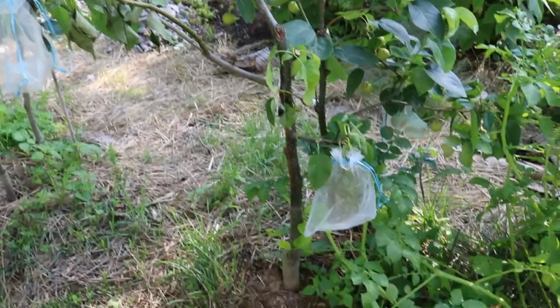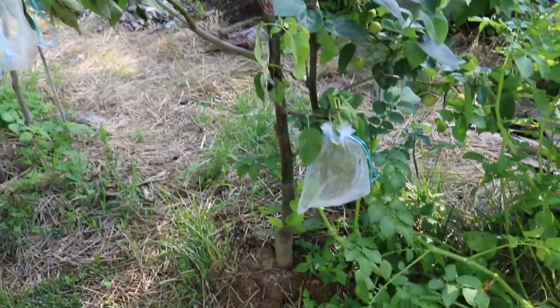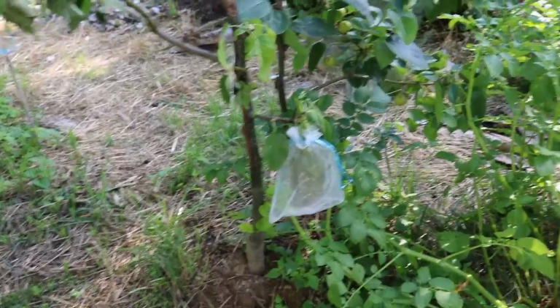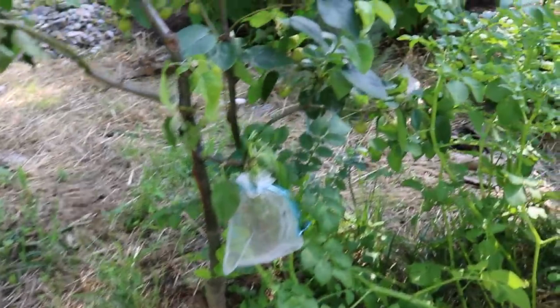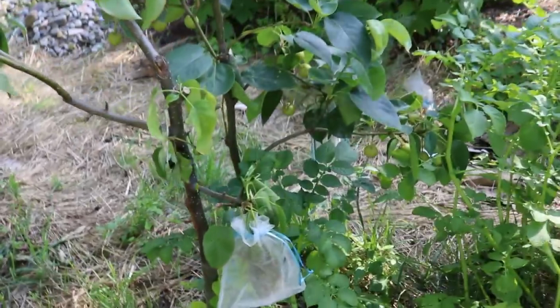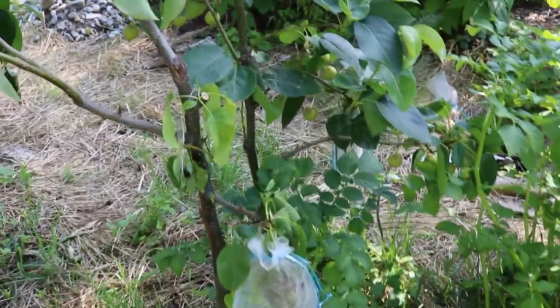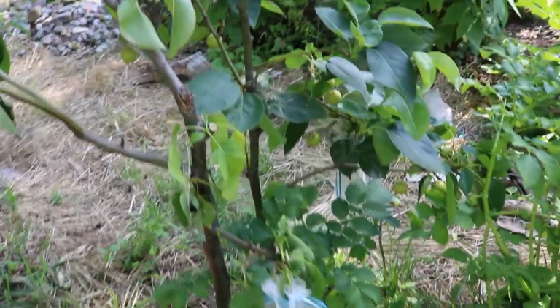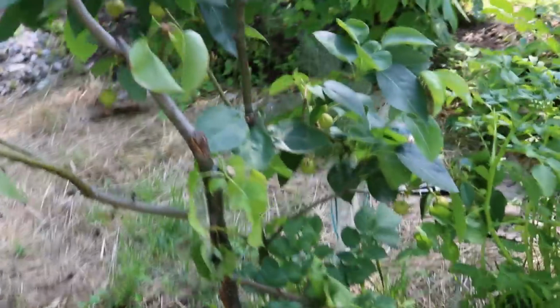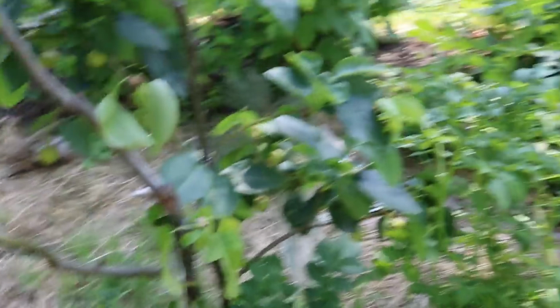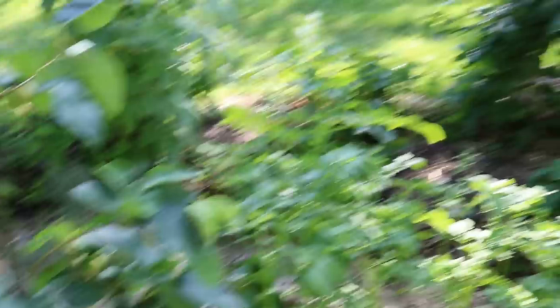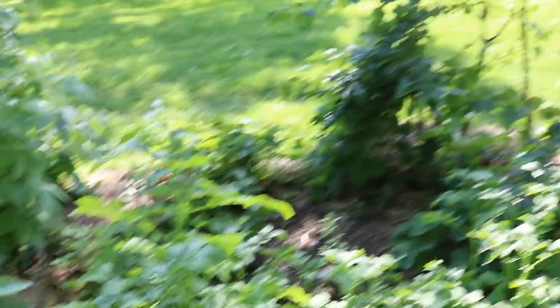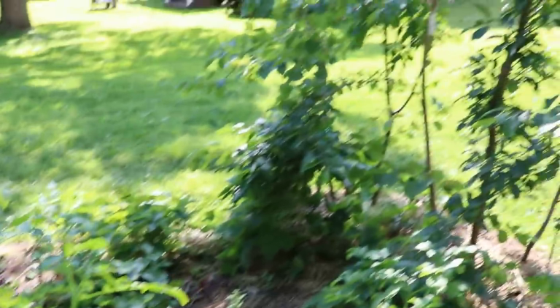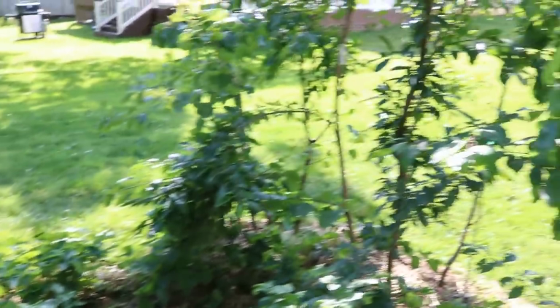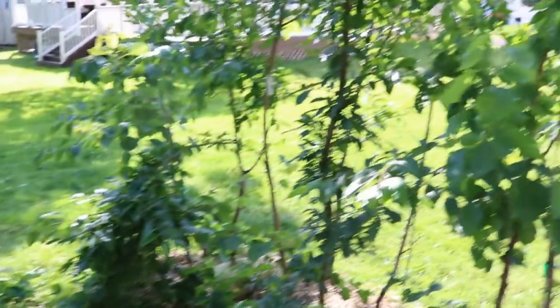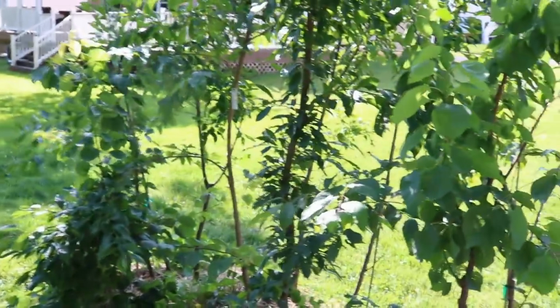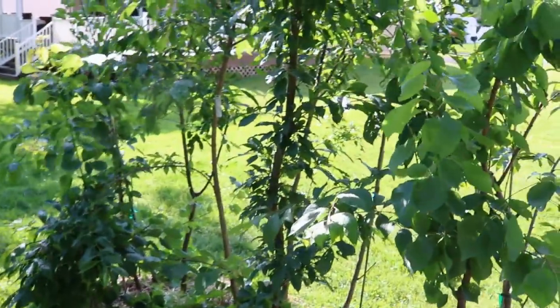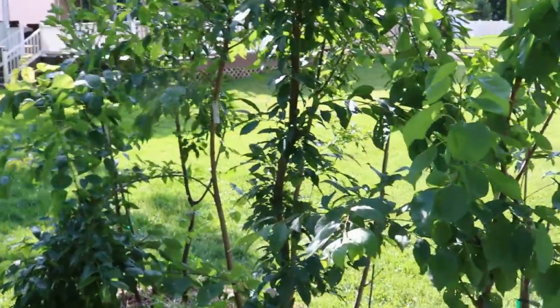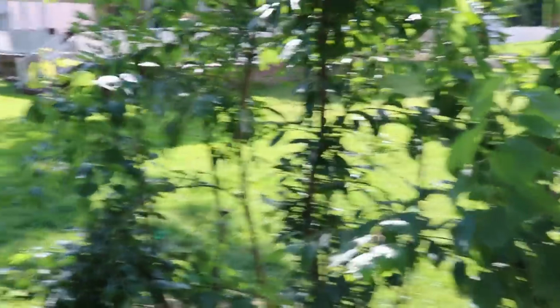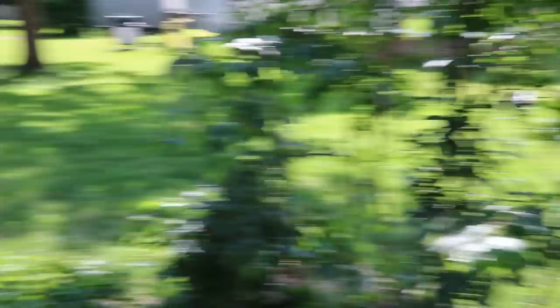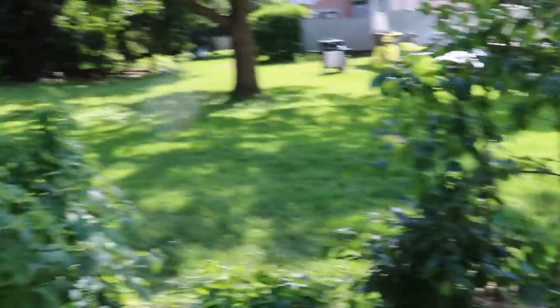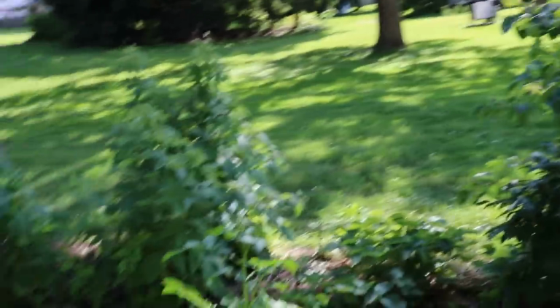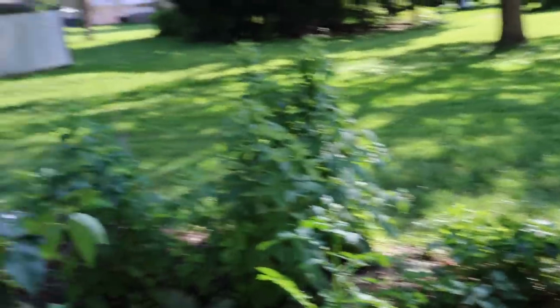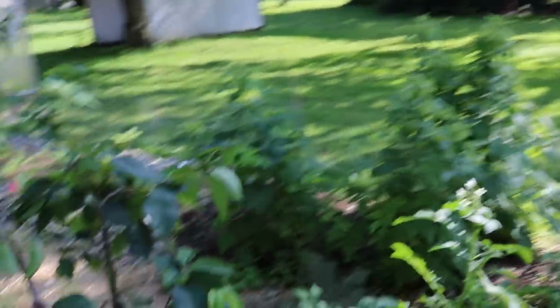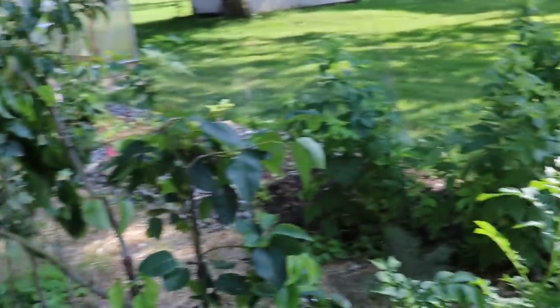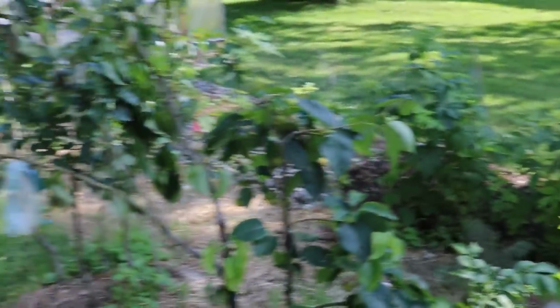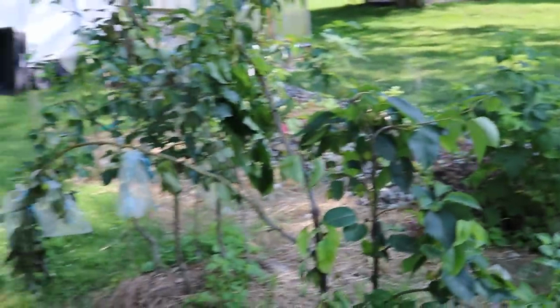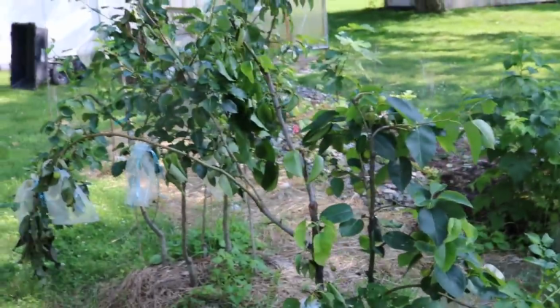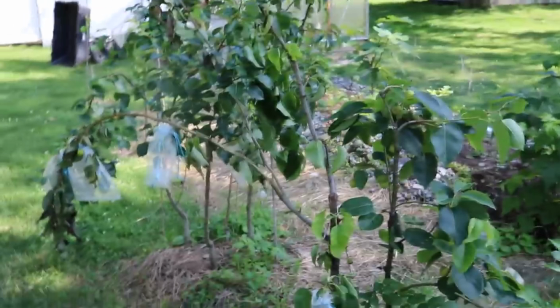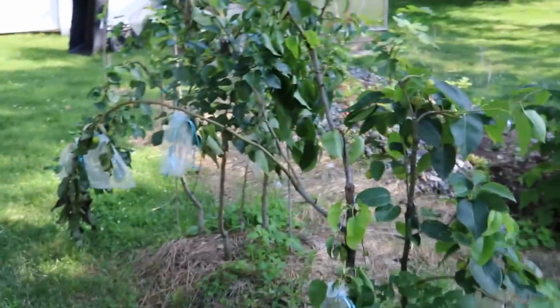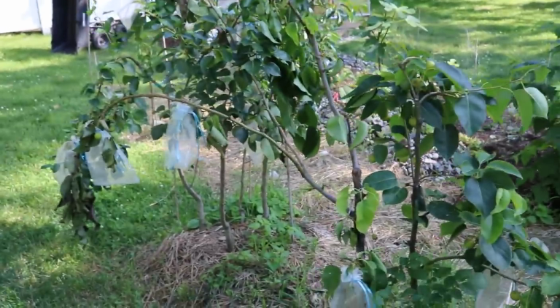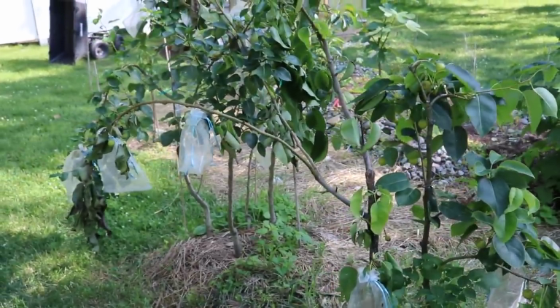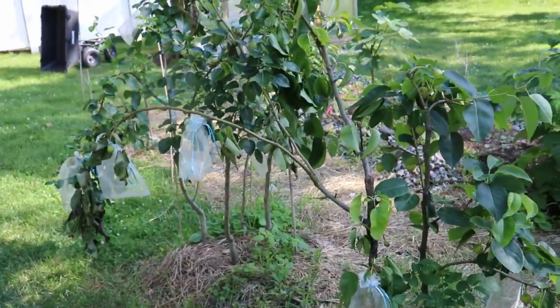Hey guys, it's Ross. Not too long ago we did a video on observing your landscape and how important that is. Observing your trees and being with your trees and being a good observer is going to make you a good grower.